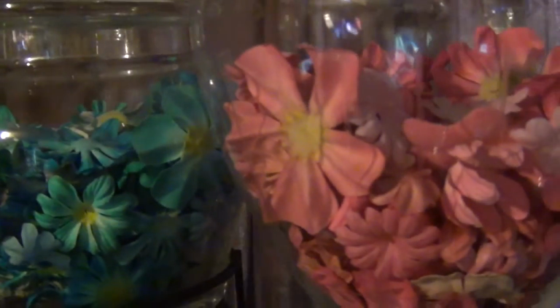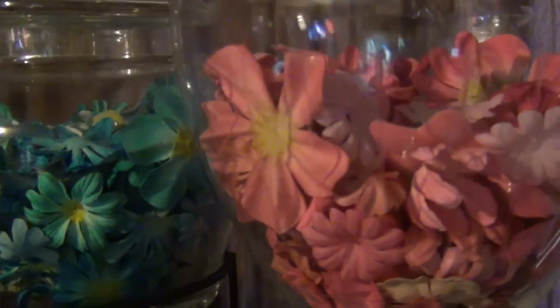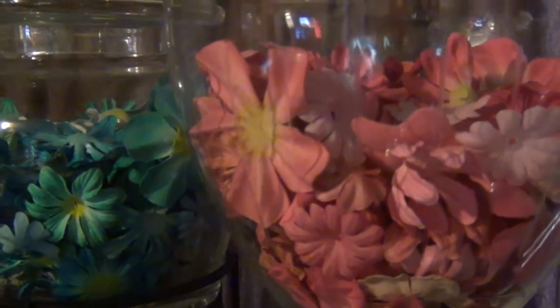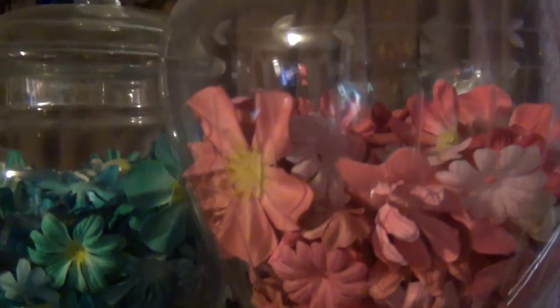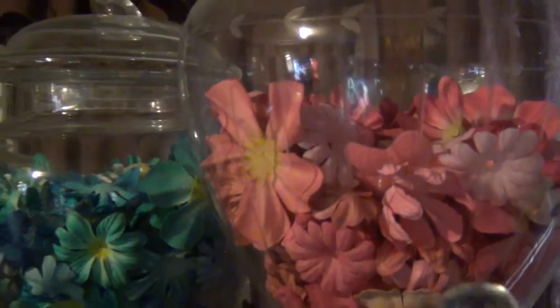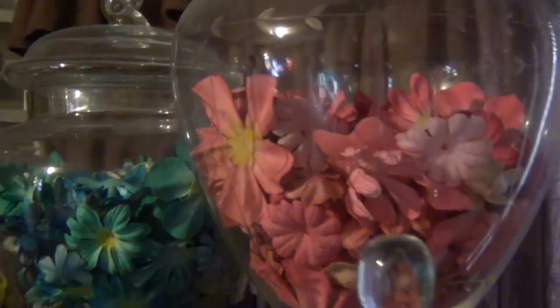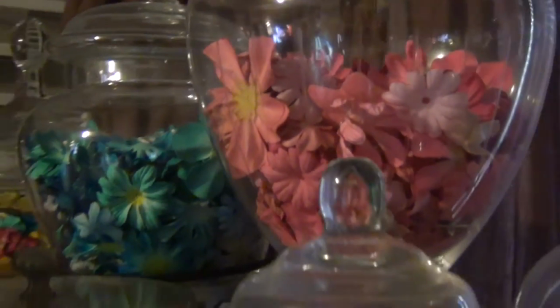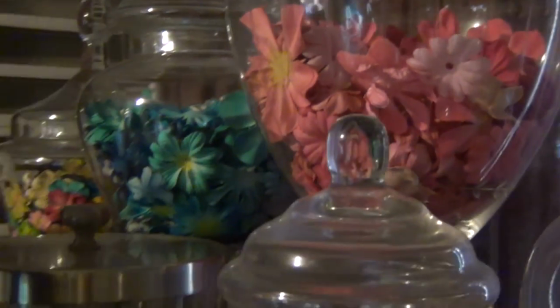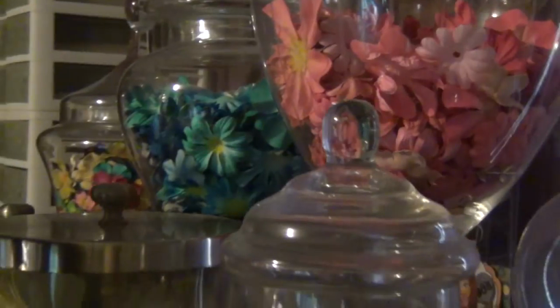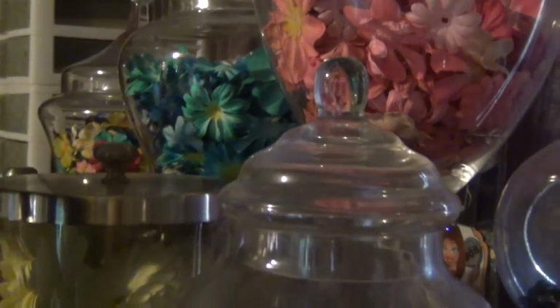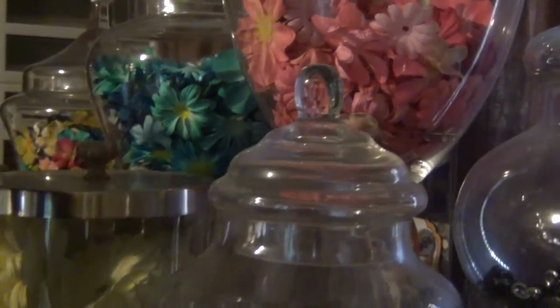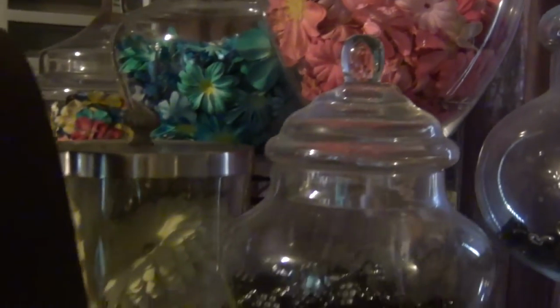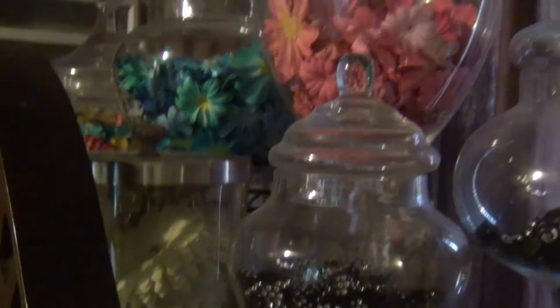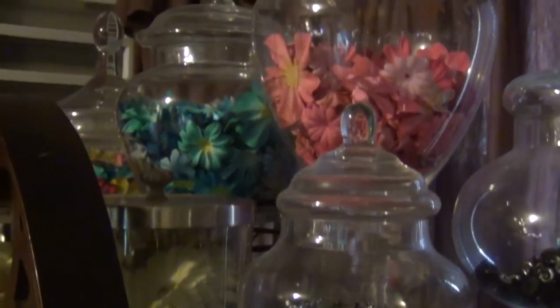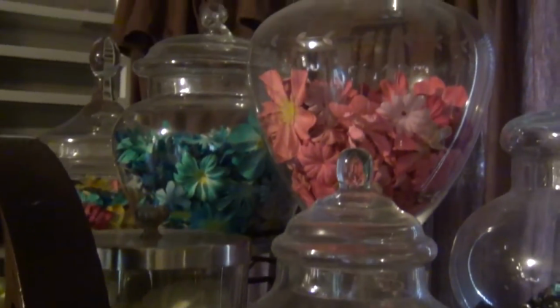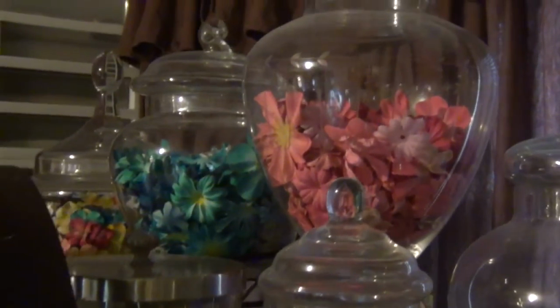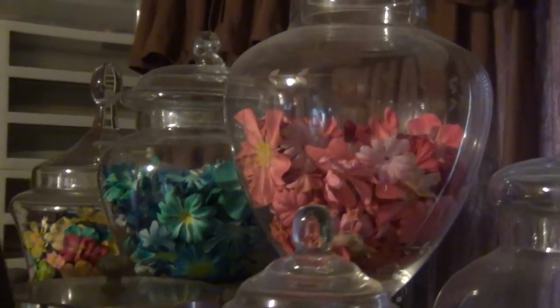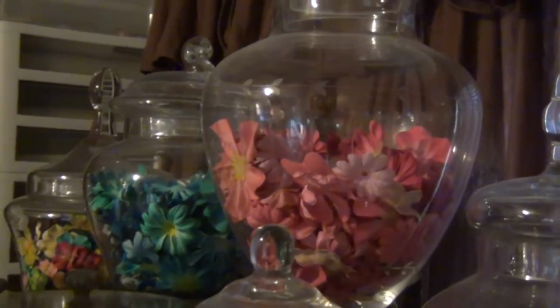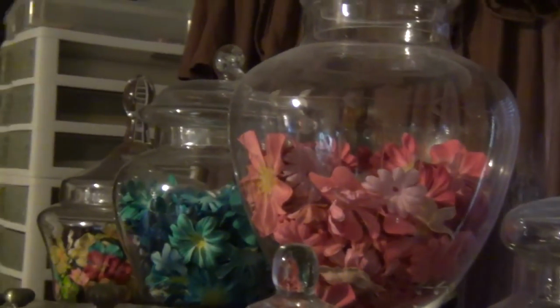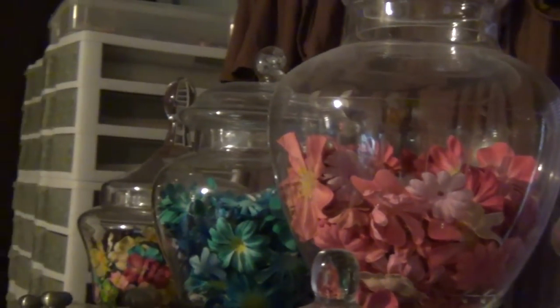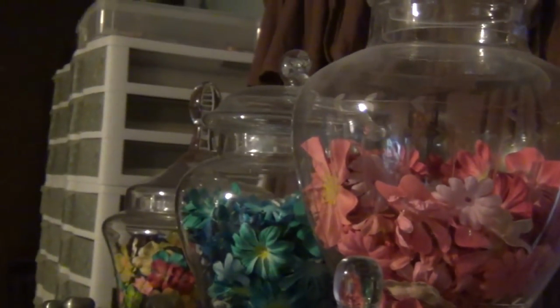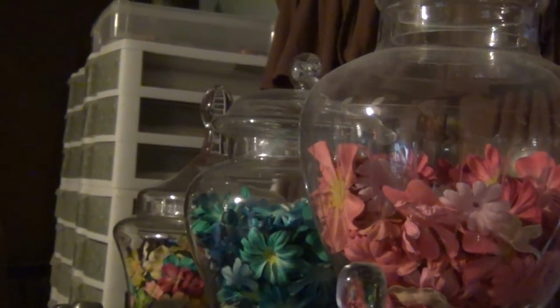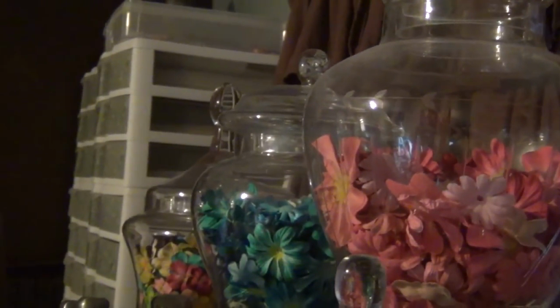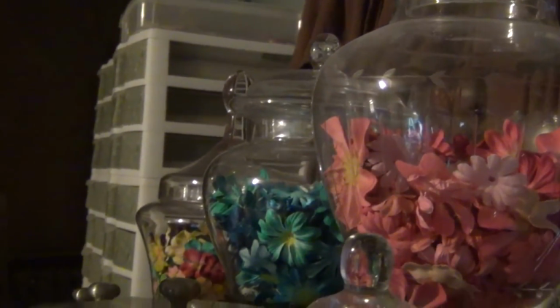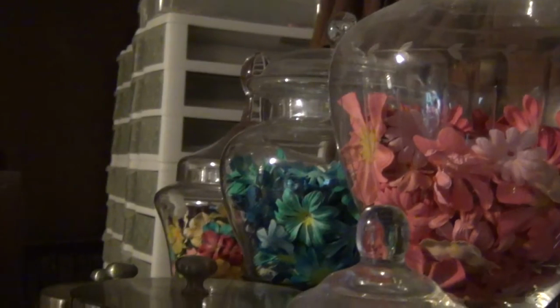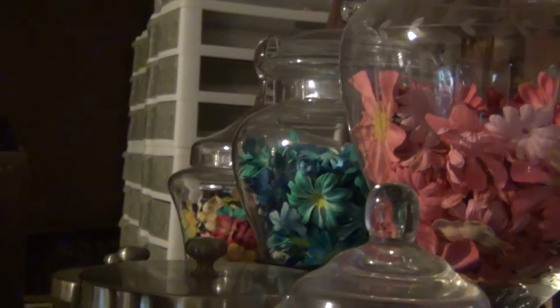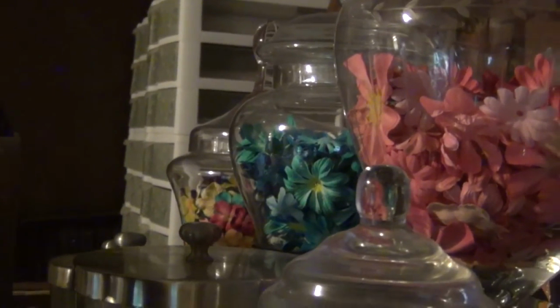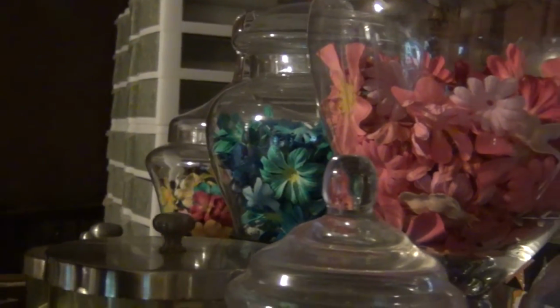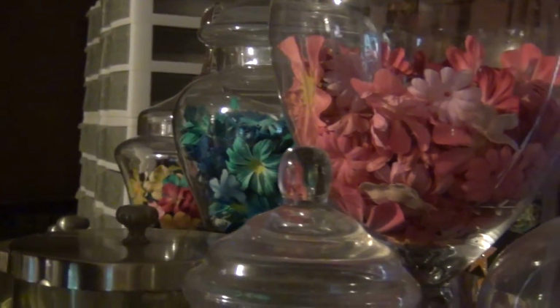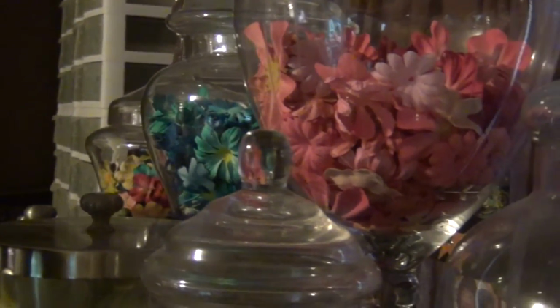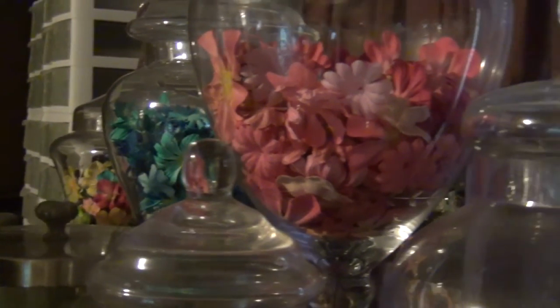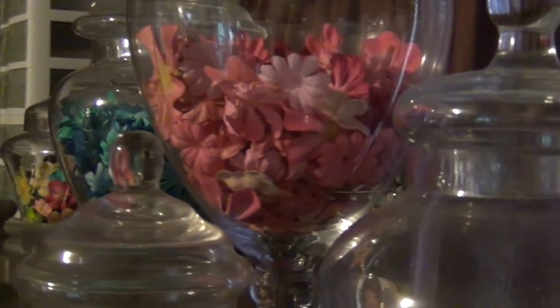On top of my dresser I have ones in glass containers, and those I just use for display. It looks pretty like that, so I just keep them like that on top of my dresser.